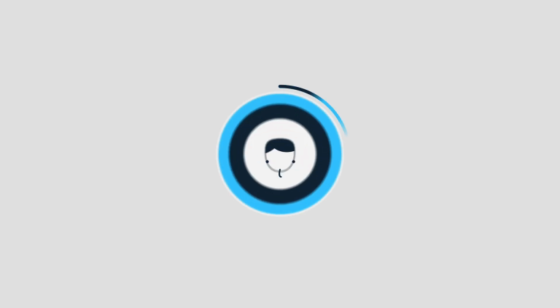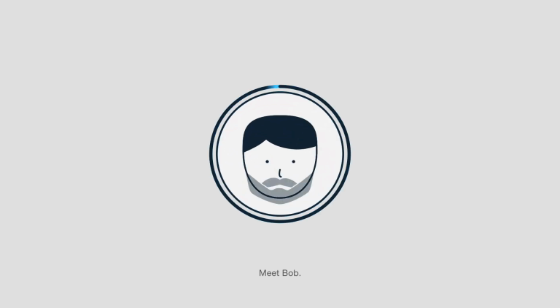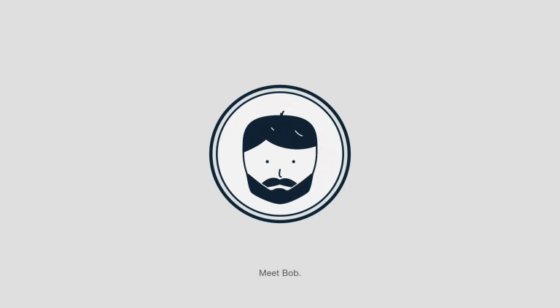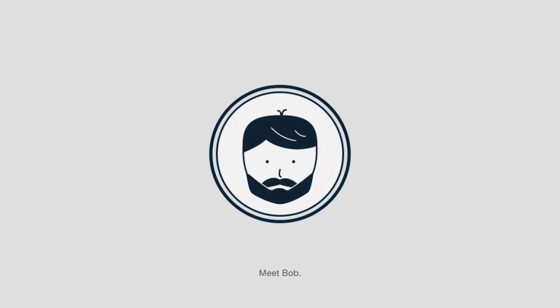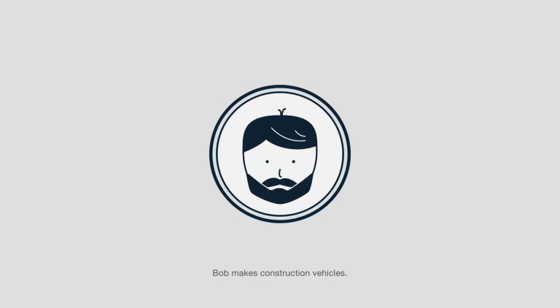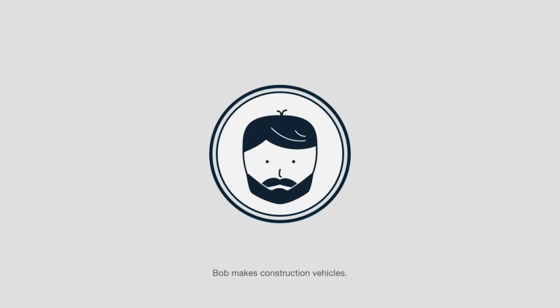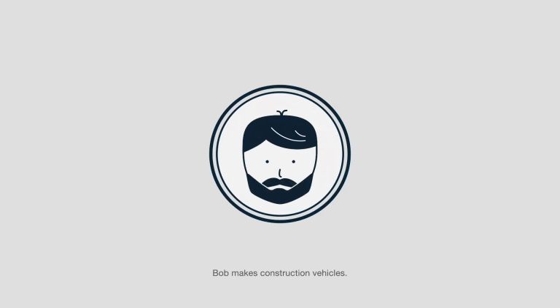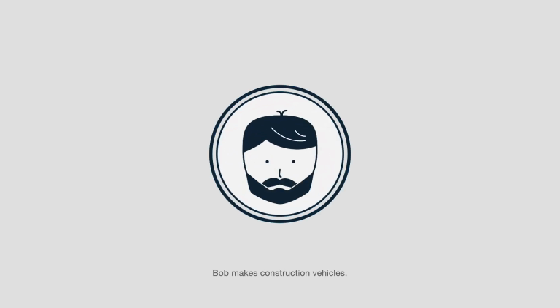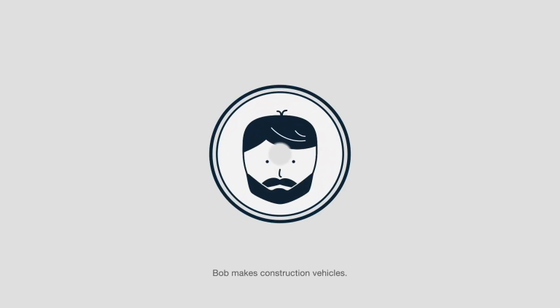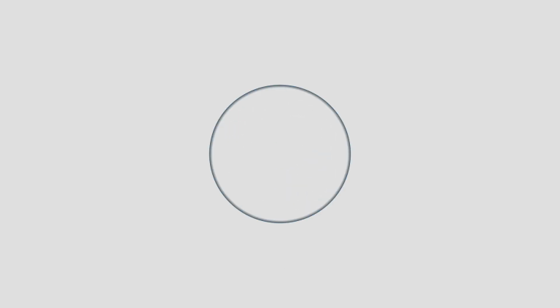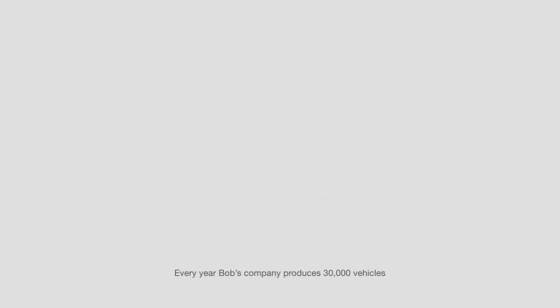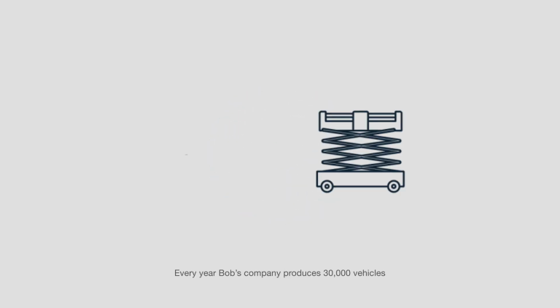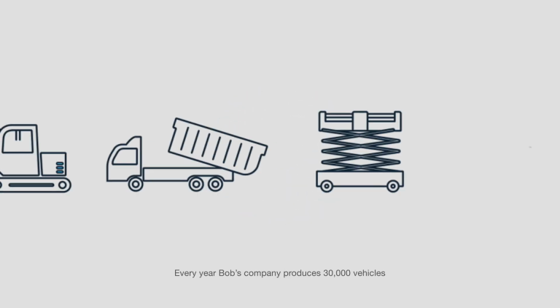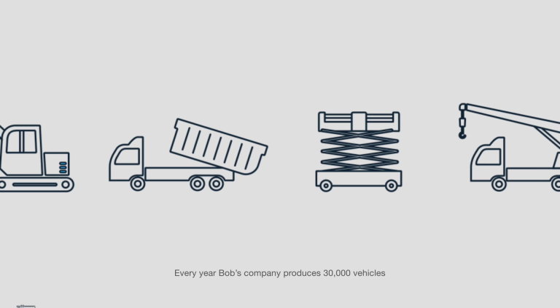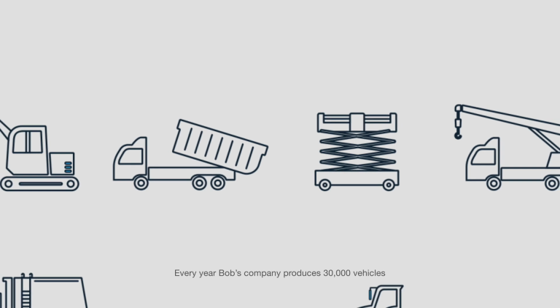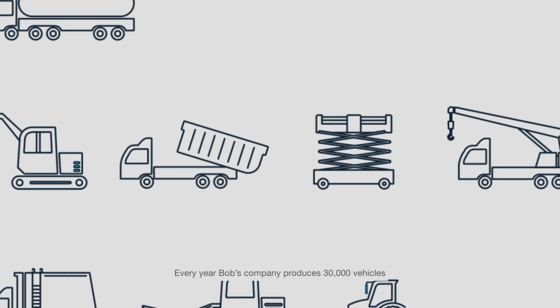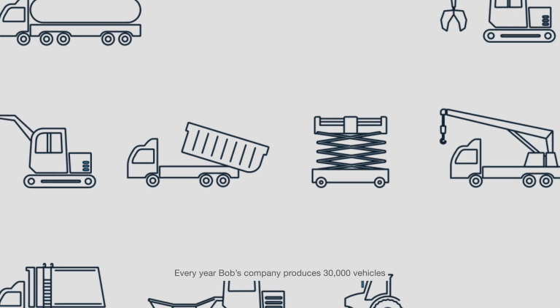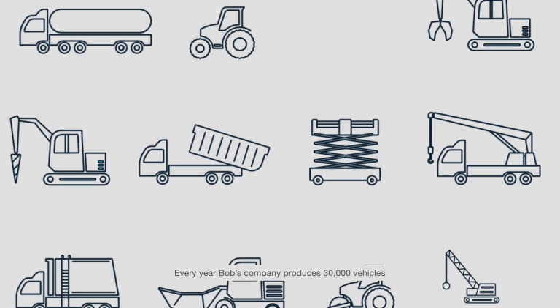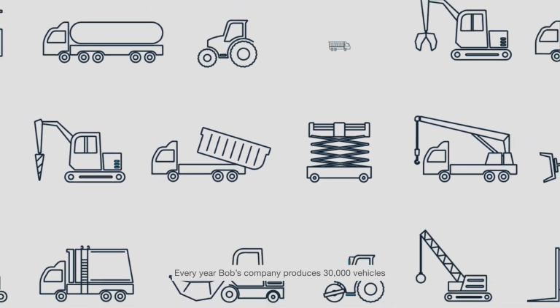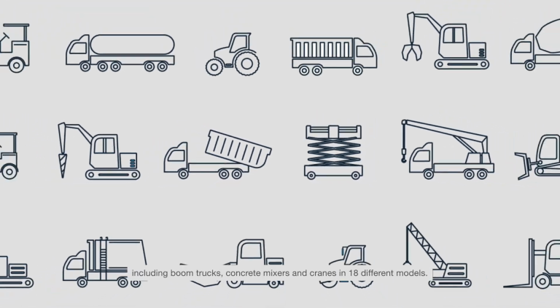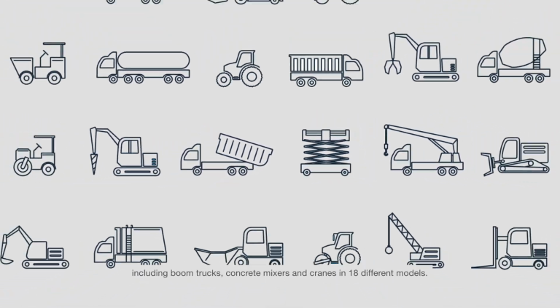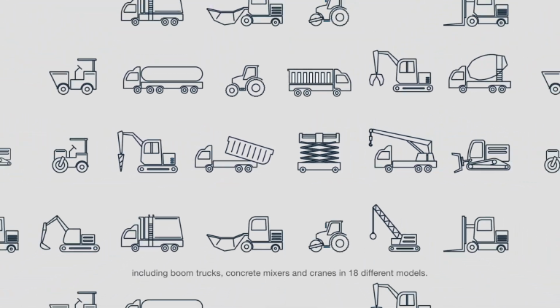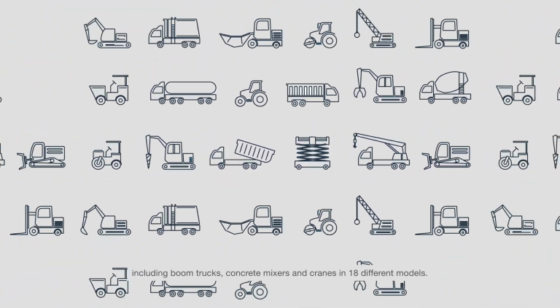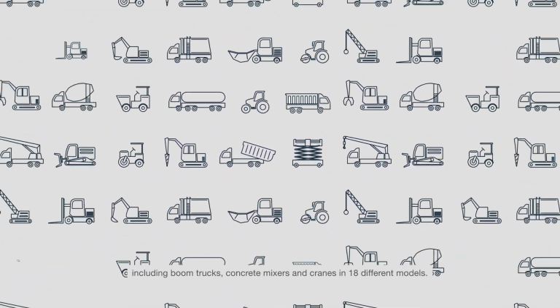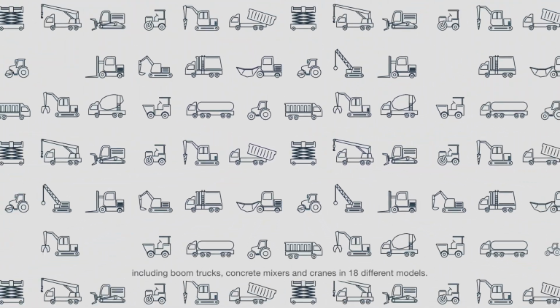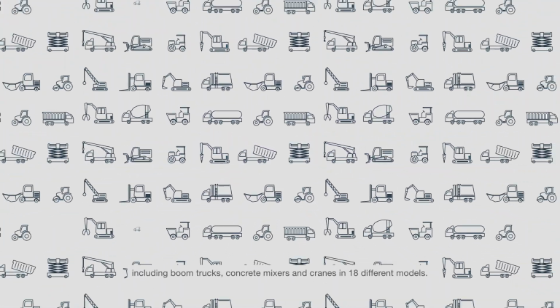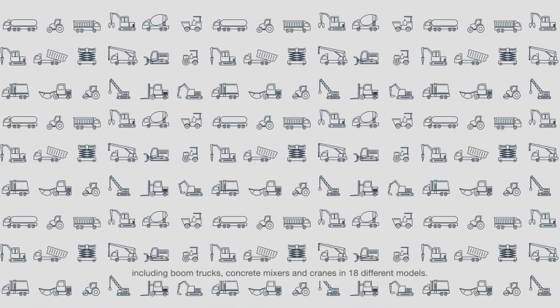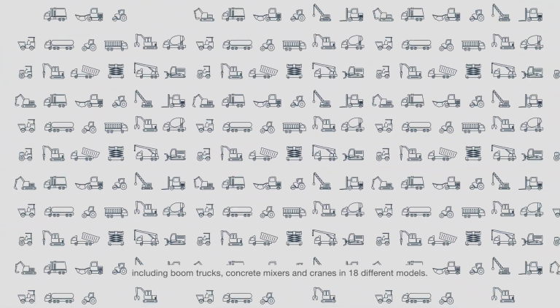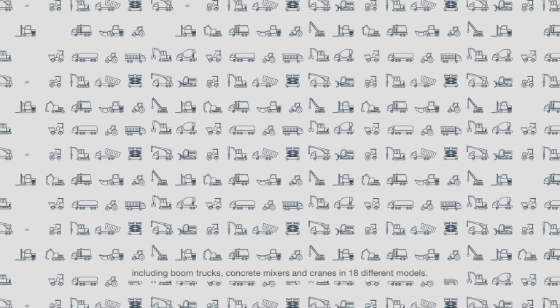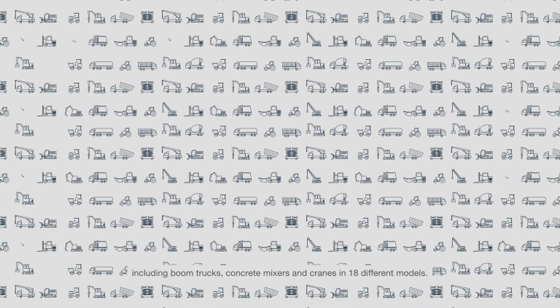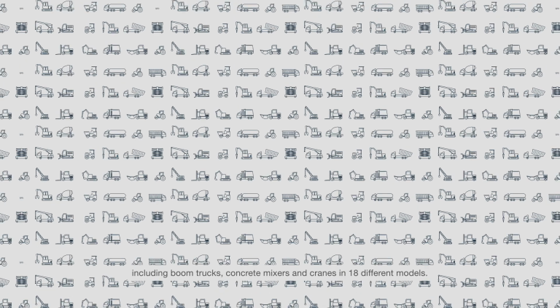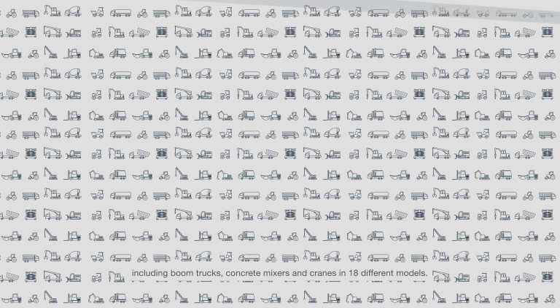Meet Bob. Bob makes construction vehicles. Every year, Bob's company produces 30,000 vehicles, including boom trucks, concrete mixers, and cranes in 18 different models.